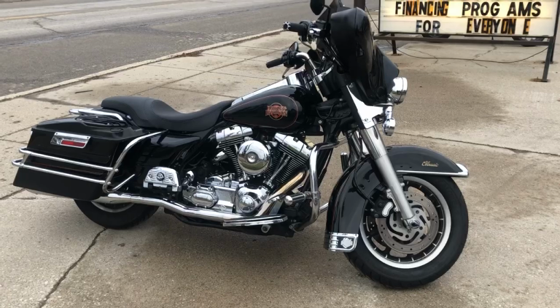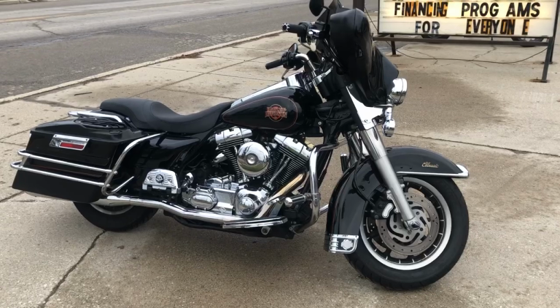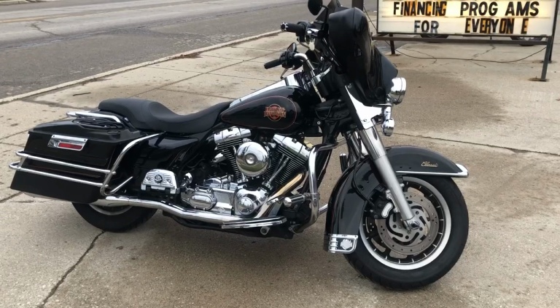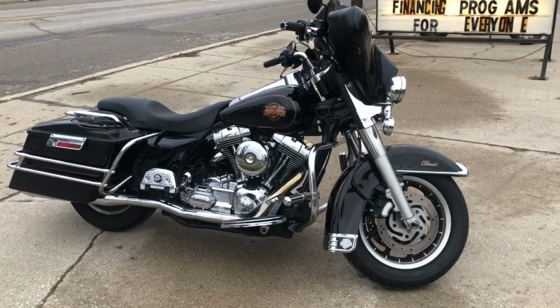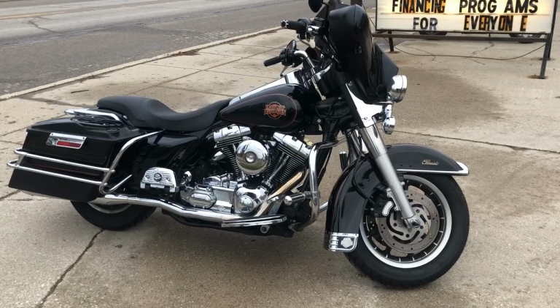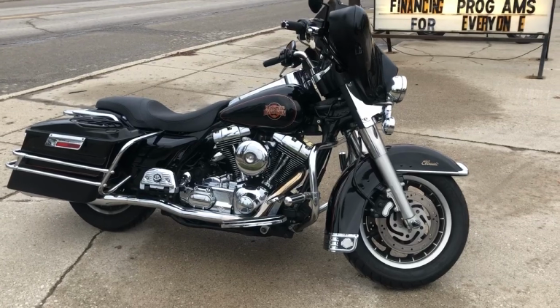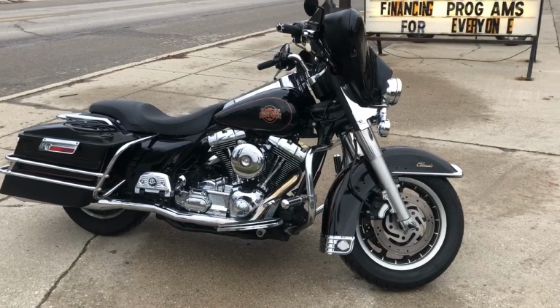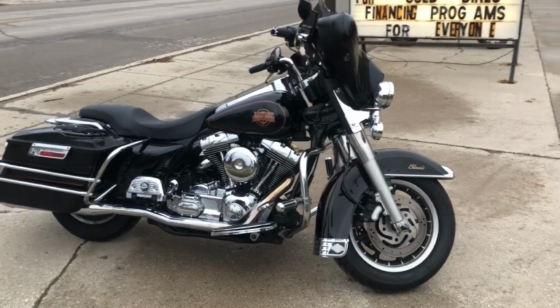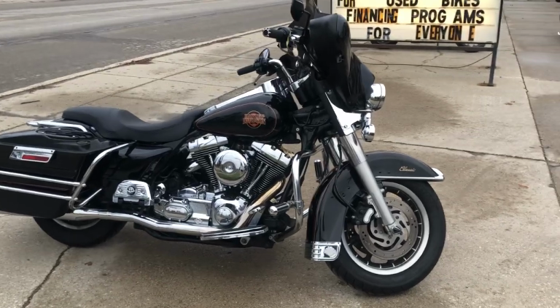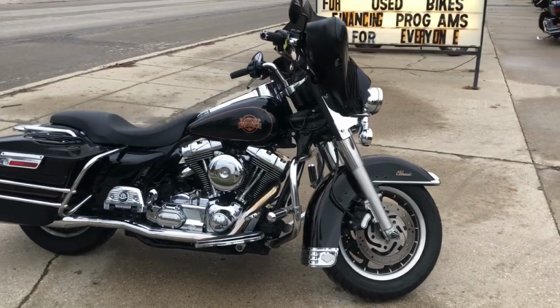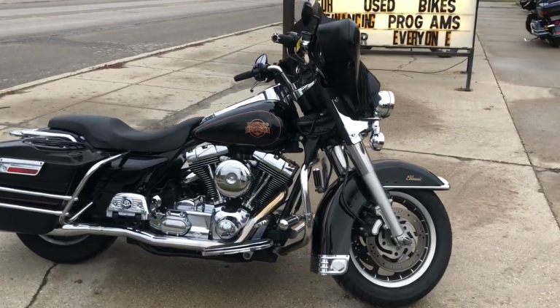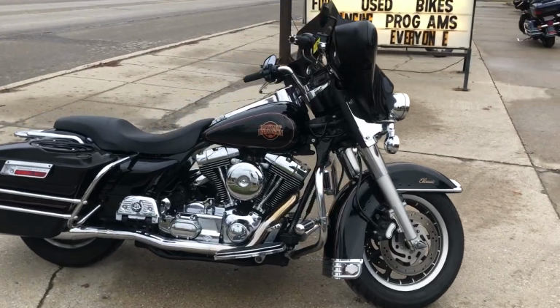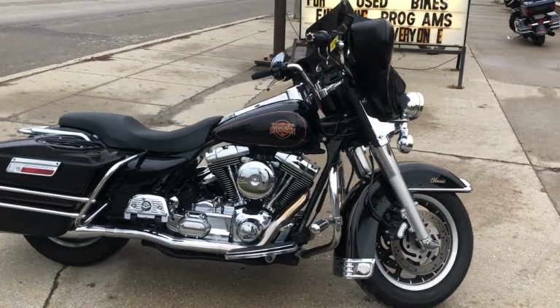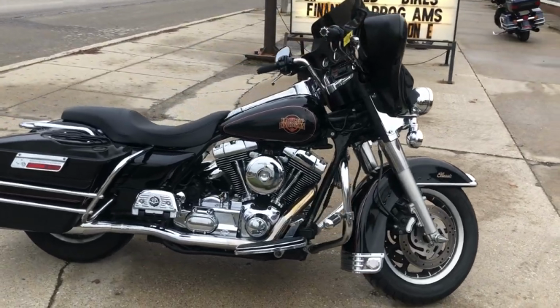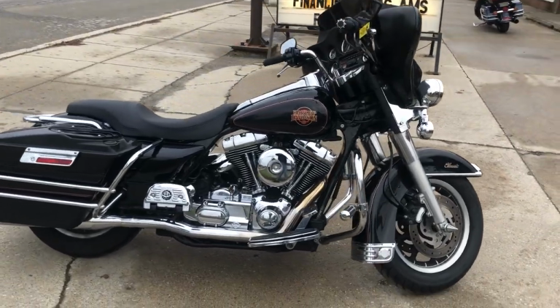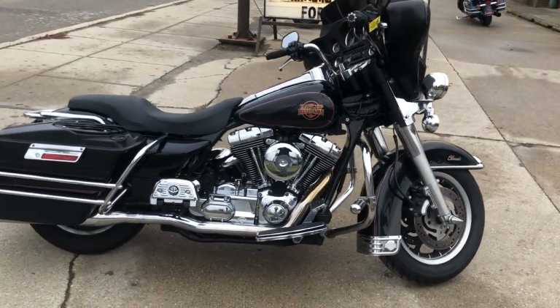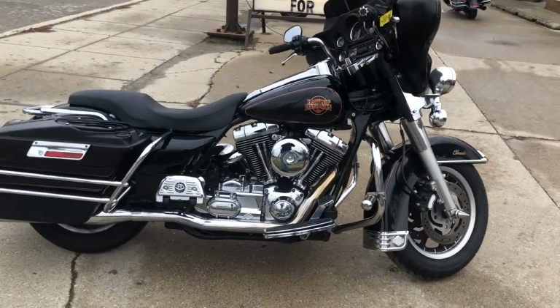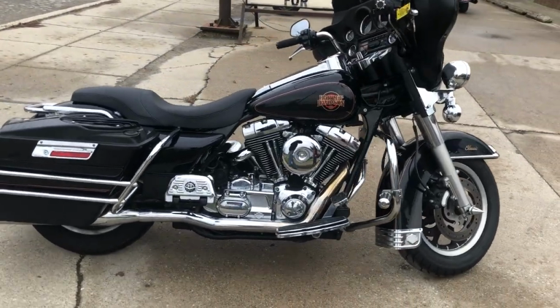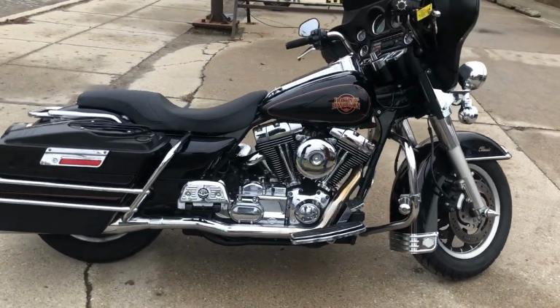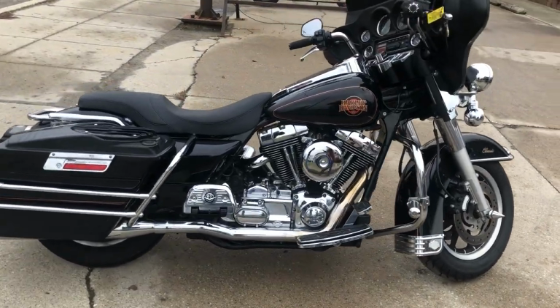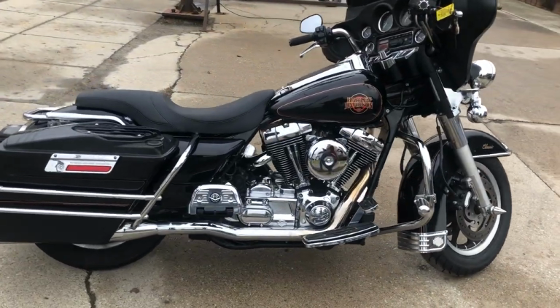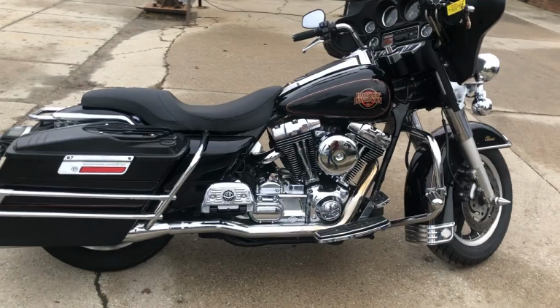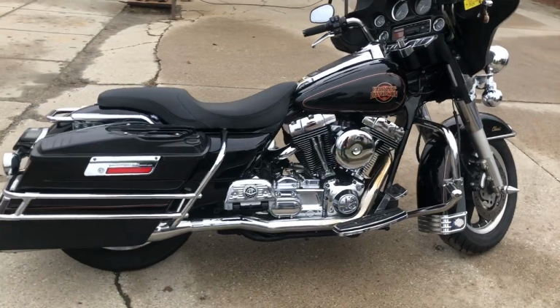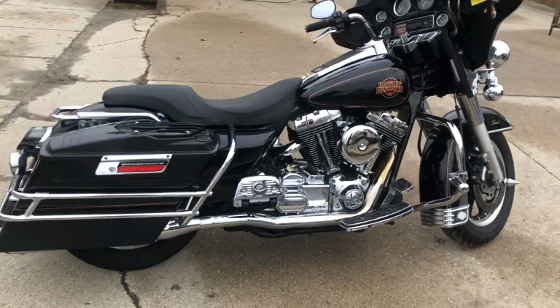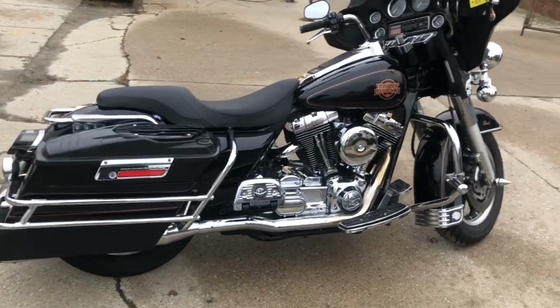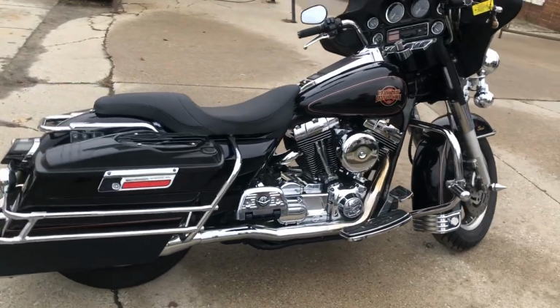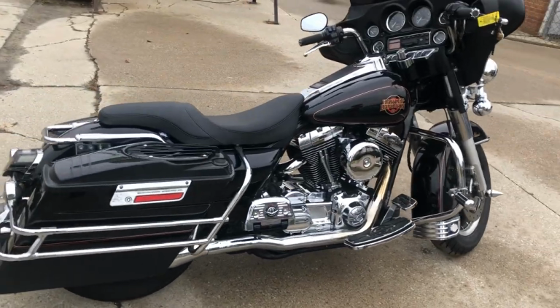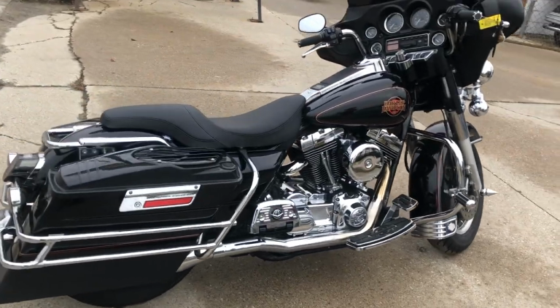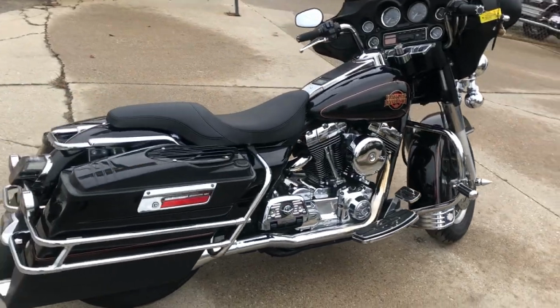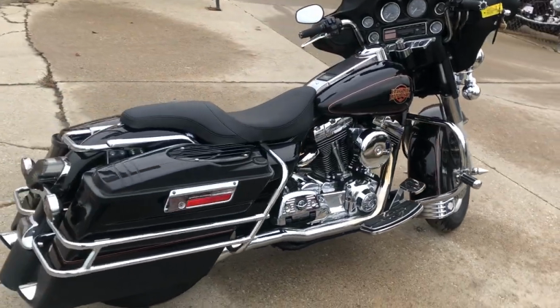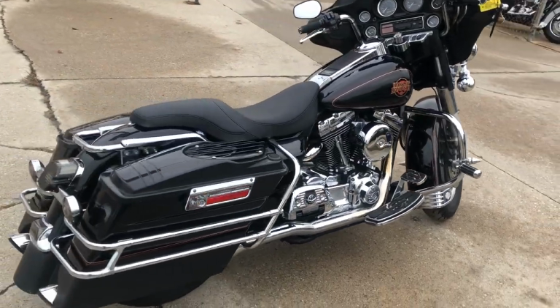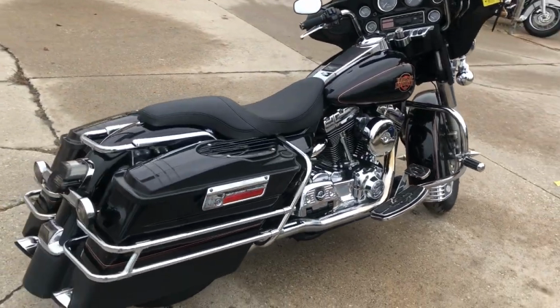Hey guys, AcuboPowerSports.com here with a used Harley Electric Glide for sale with 47,939 miles.